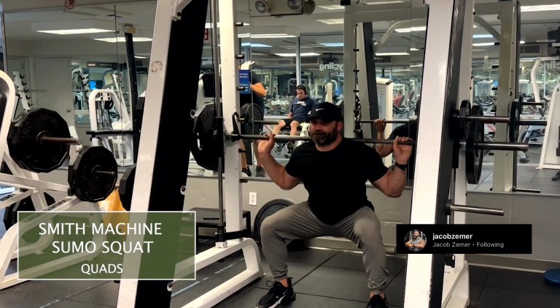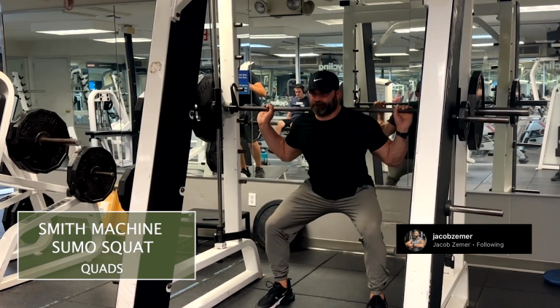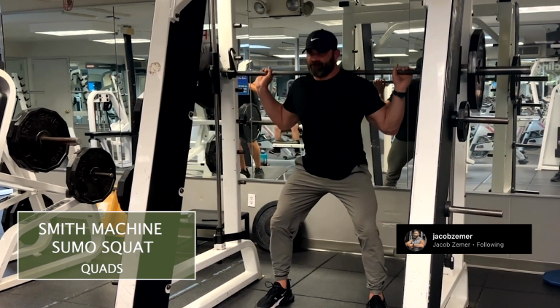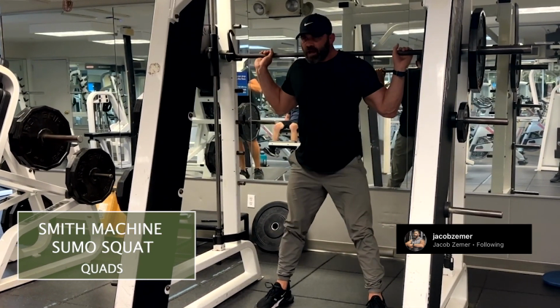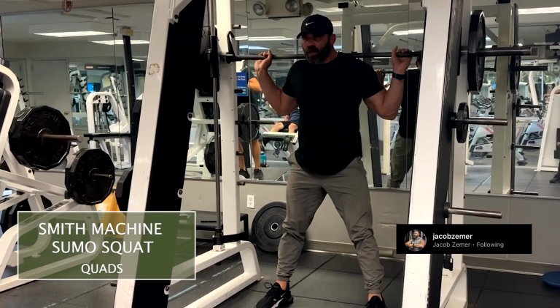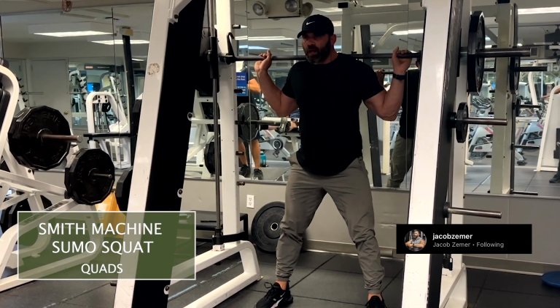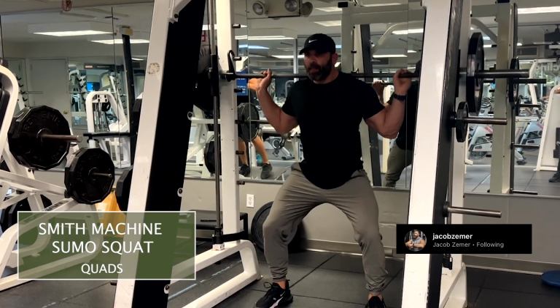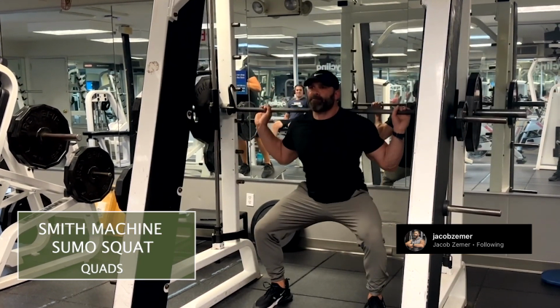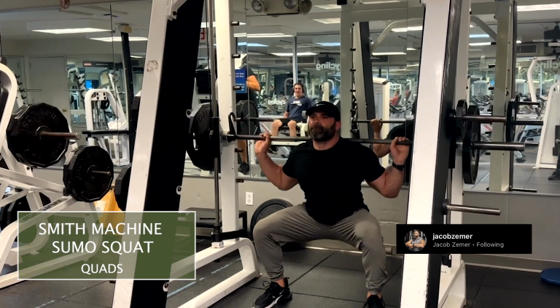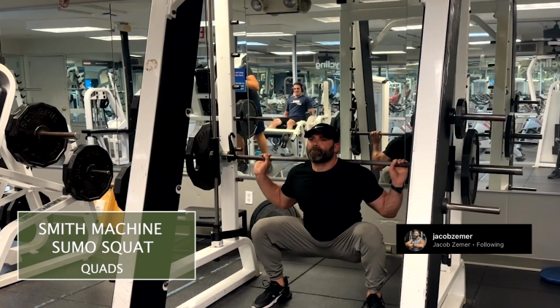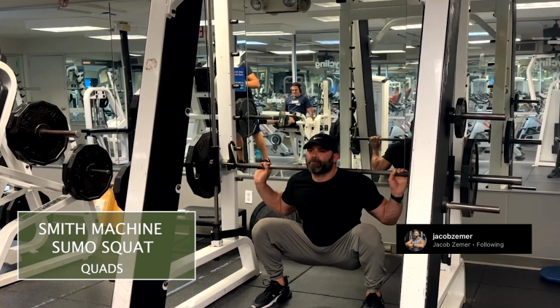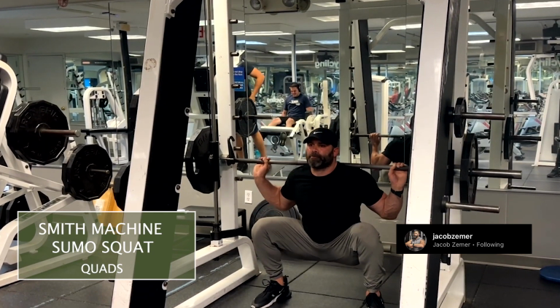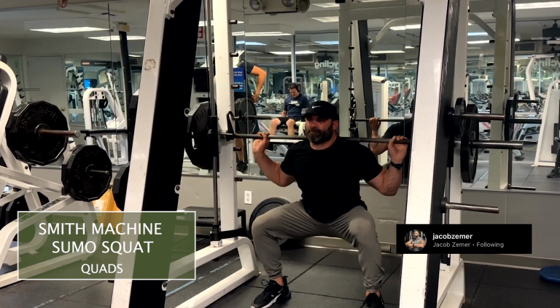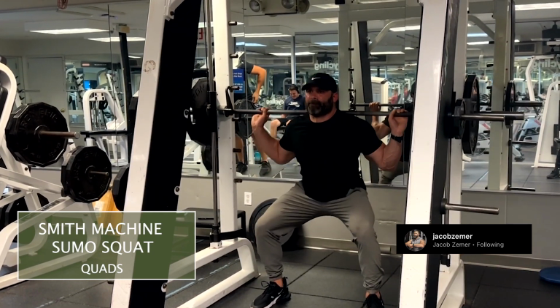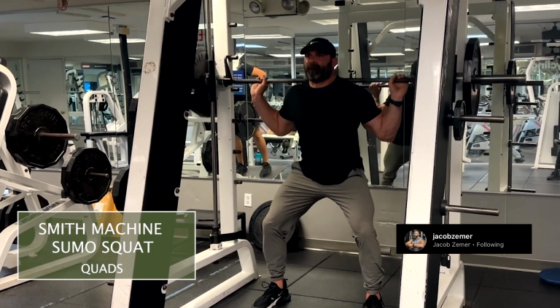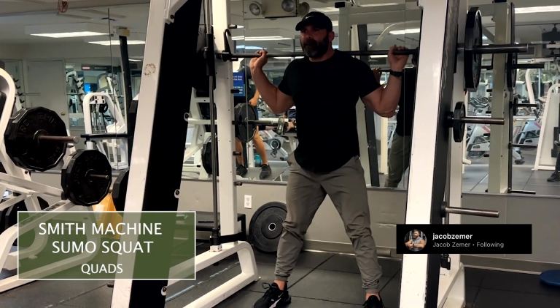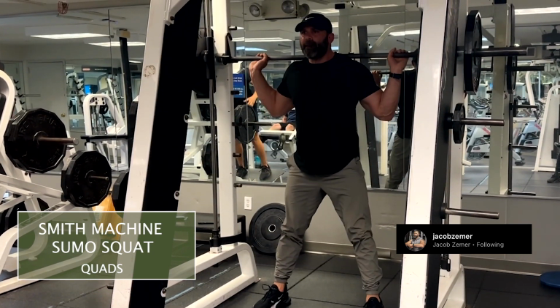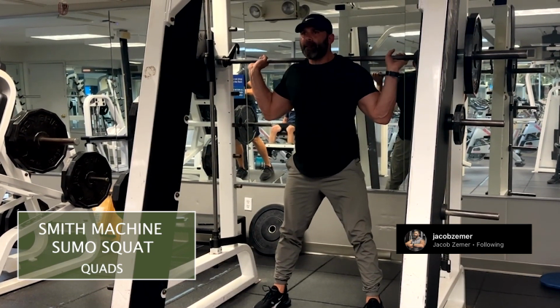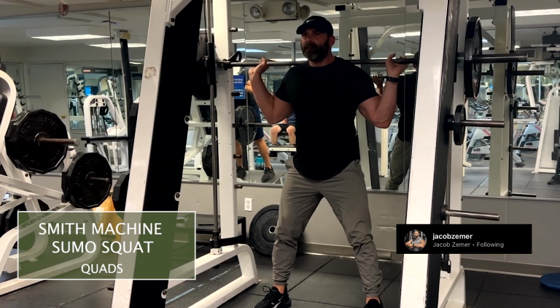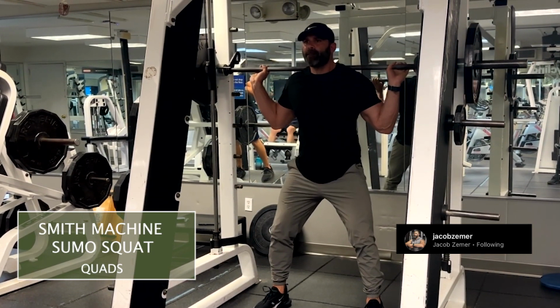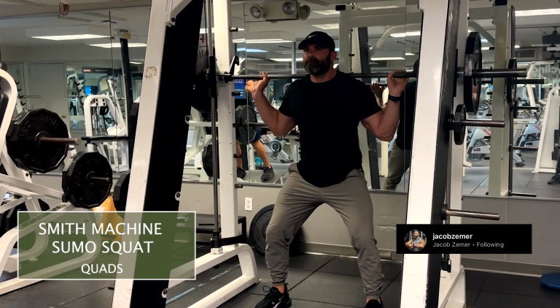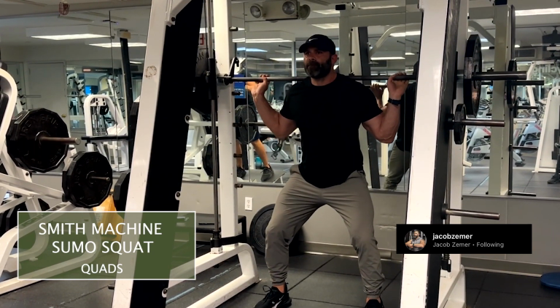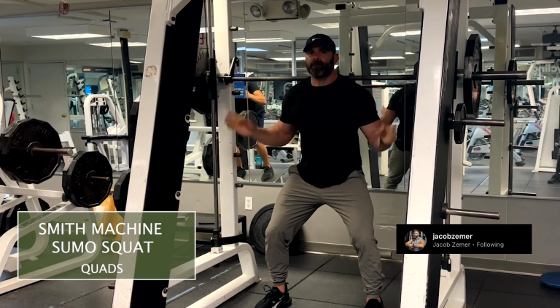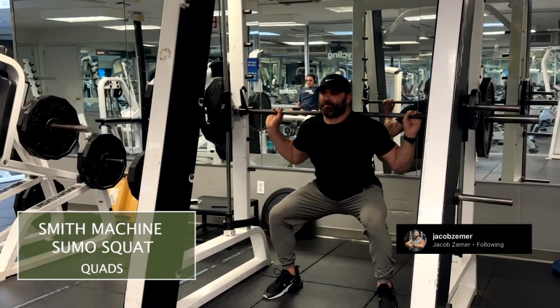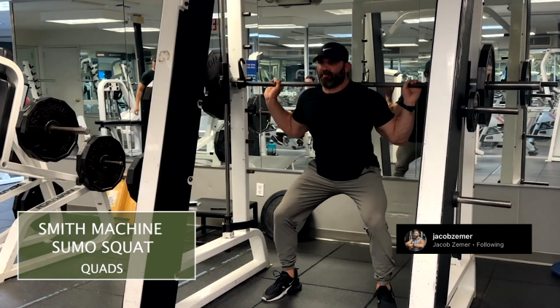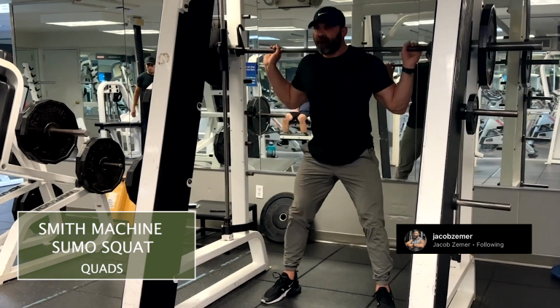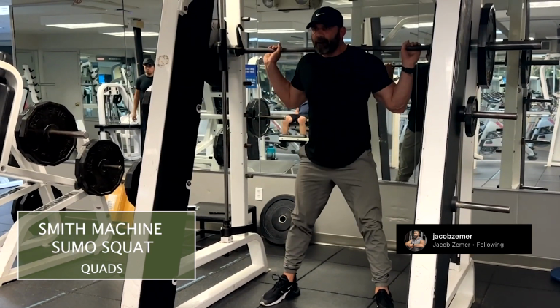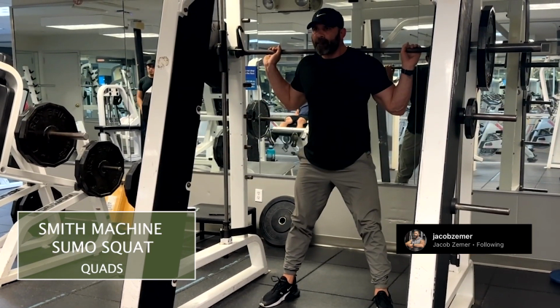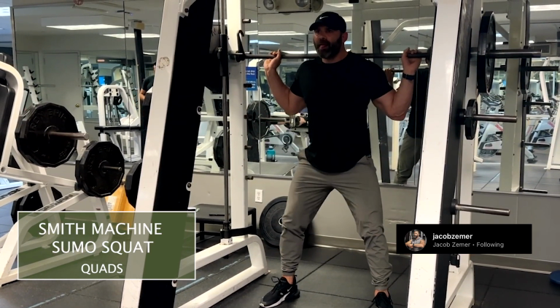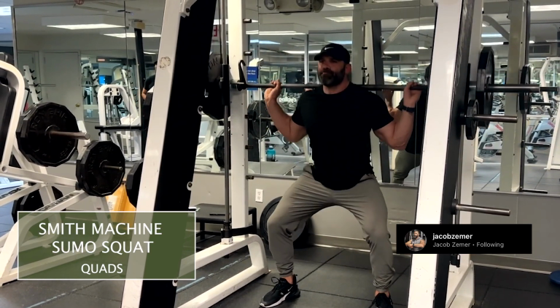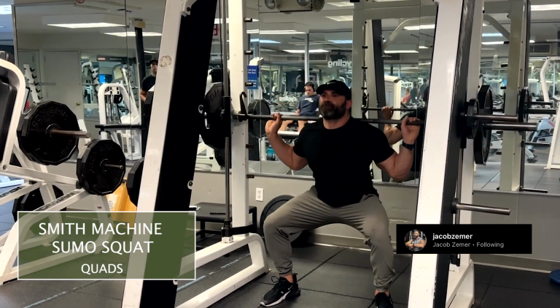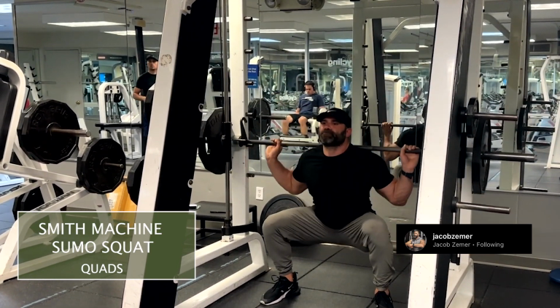And then I'm going to come up by pushing my knees out and pressing through the ground to stand up straight and squeeze my glutes. This entire time, I want to stay nice and braced in my abdominals.